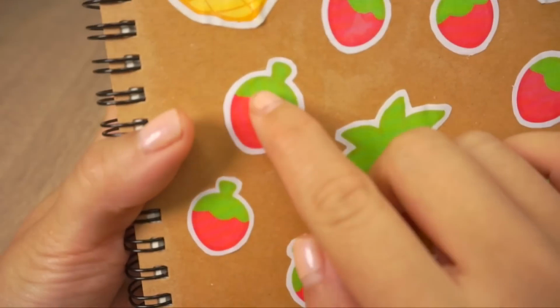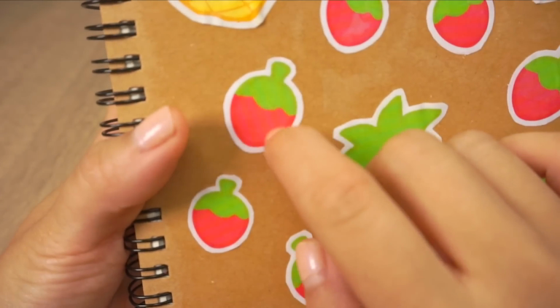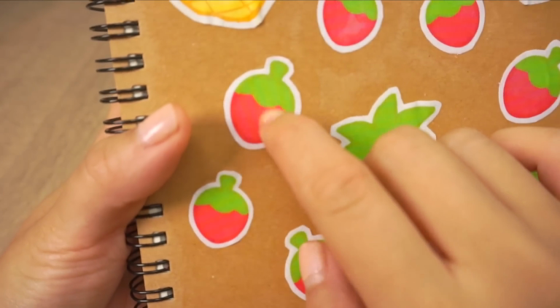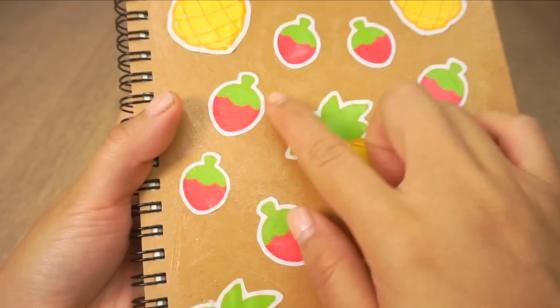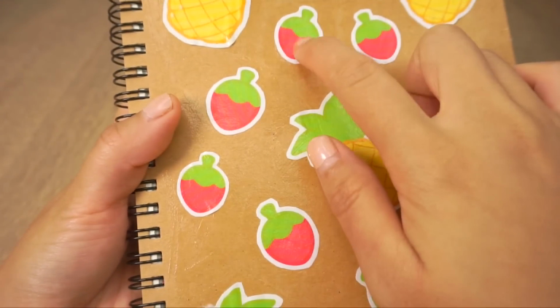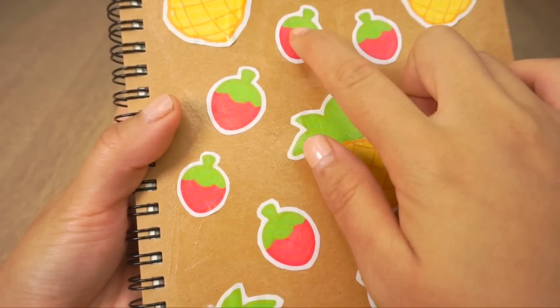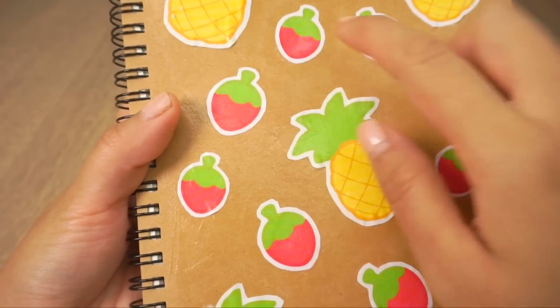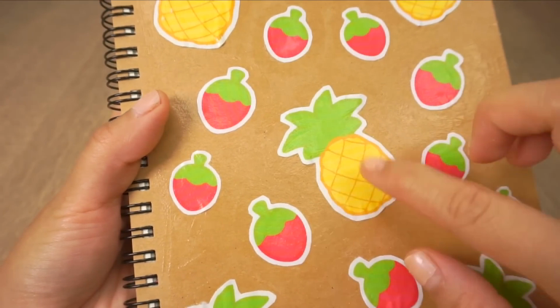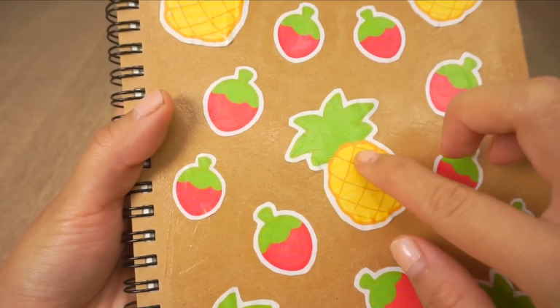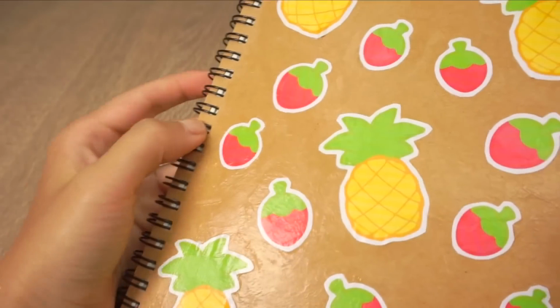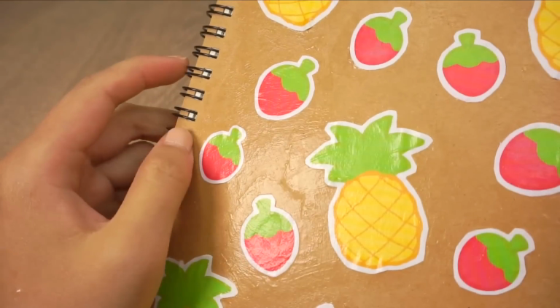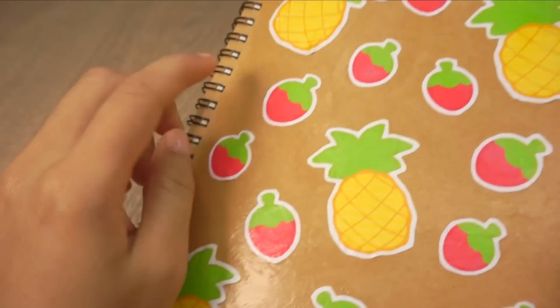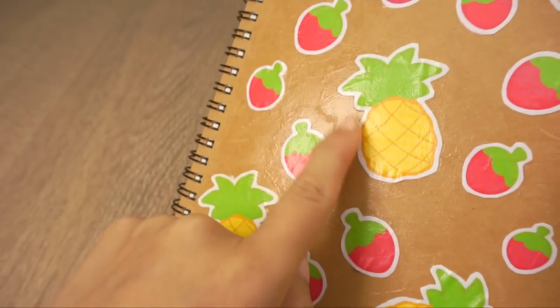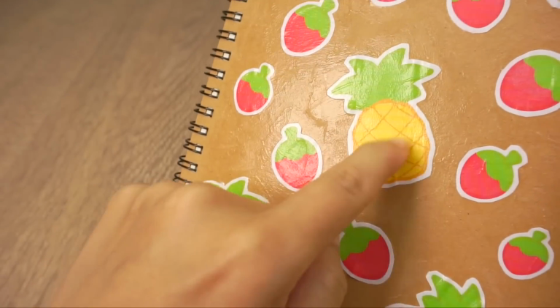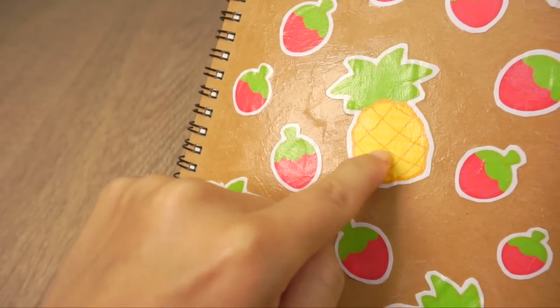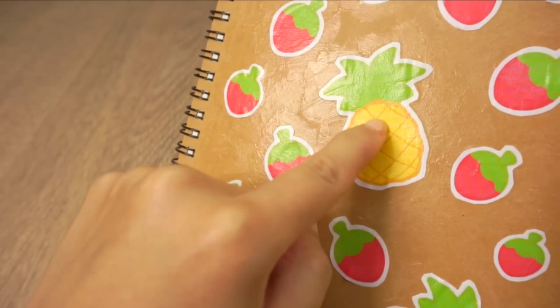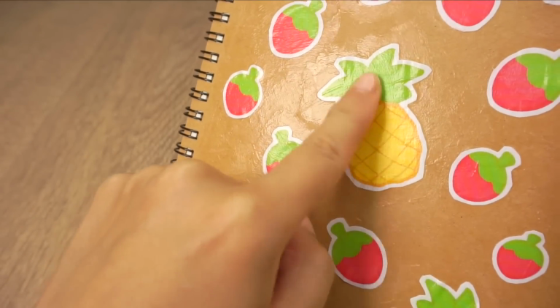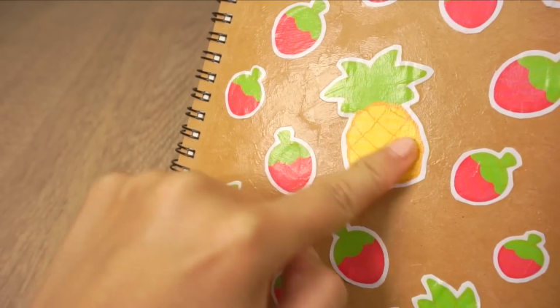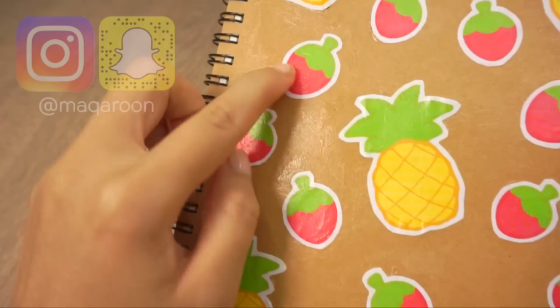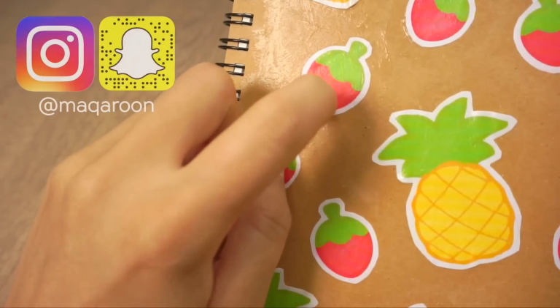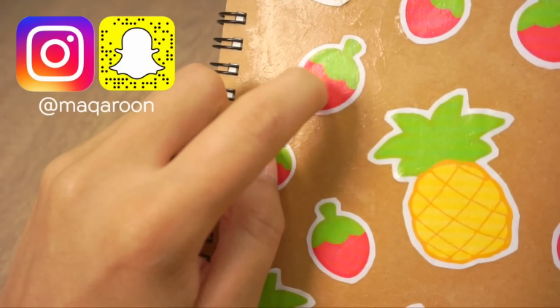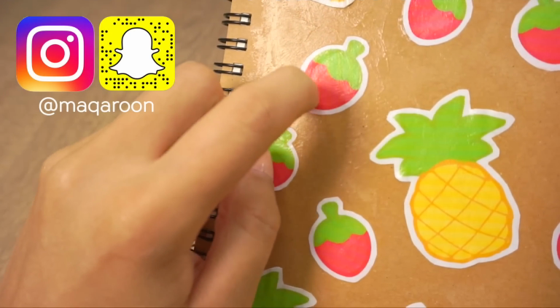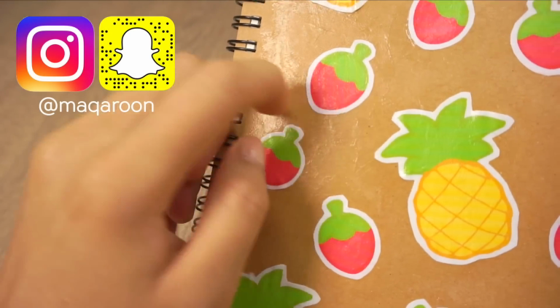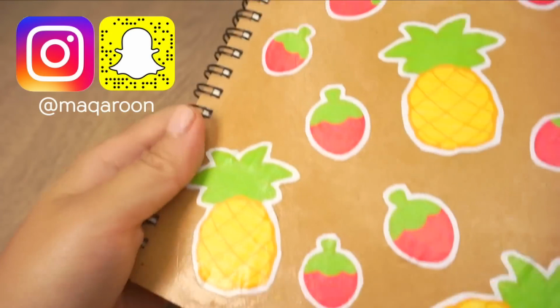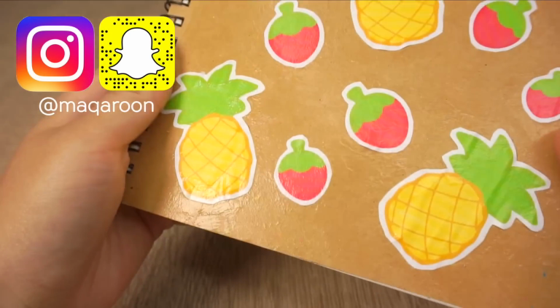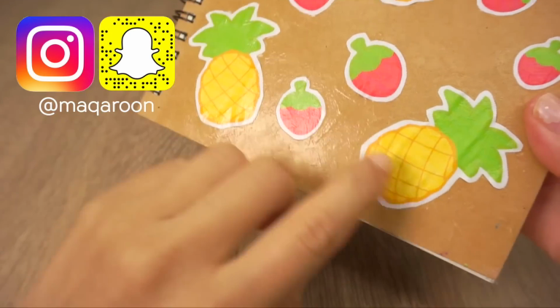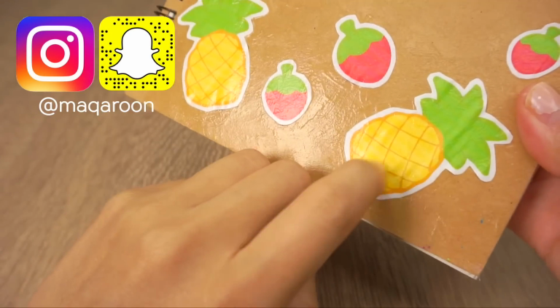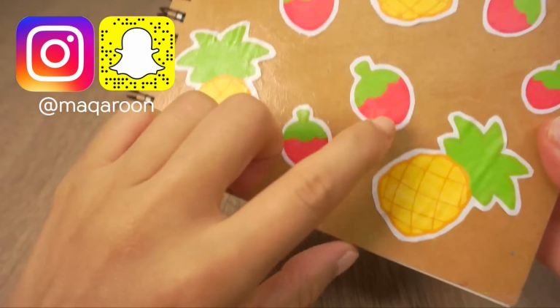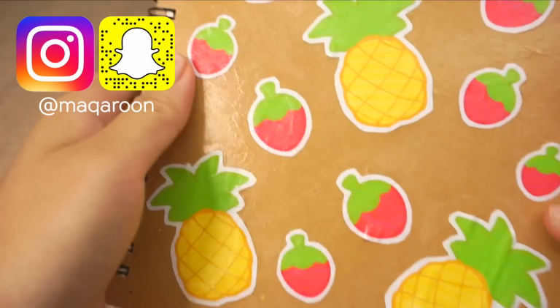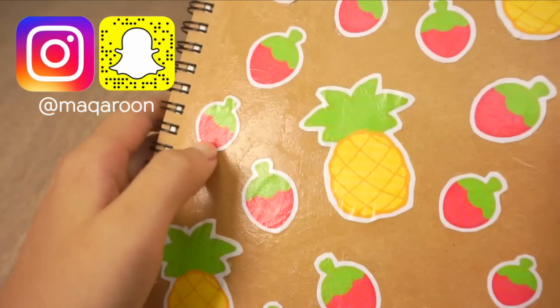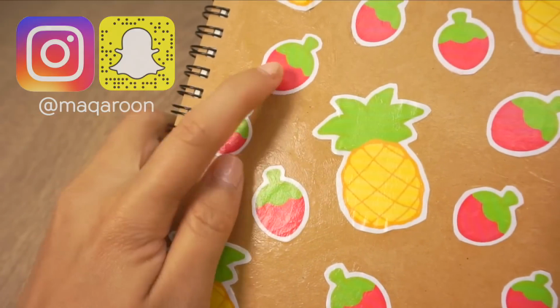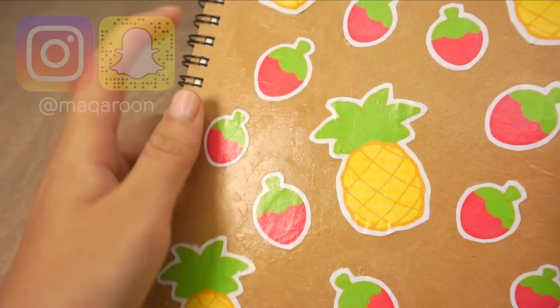I found that this method using glue and soap actually keeps the smell longer than using glue and Nutella. However, they're both quite fun to do so I hope you get to try it out. If you liked this video then please take a moment to subscribe — thank you so much for watching and I'll see you soon, bye!